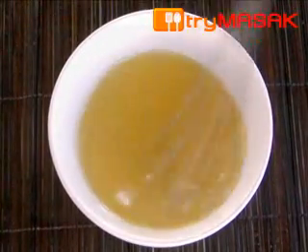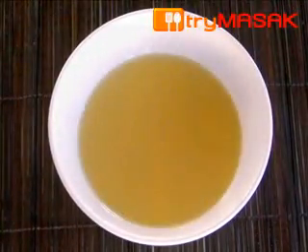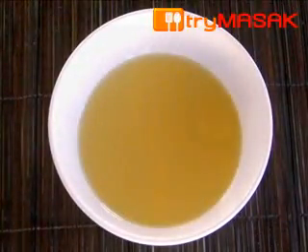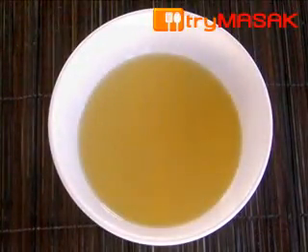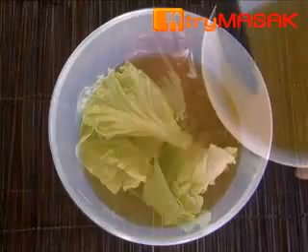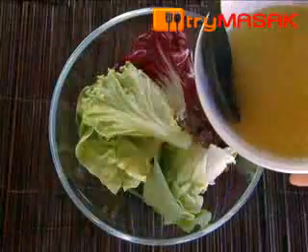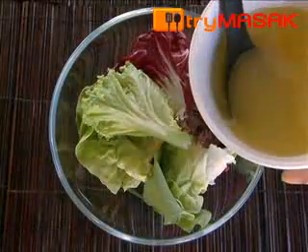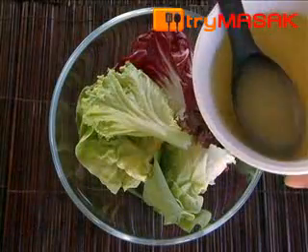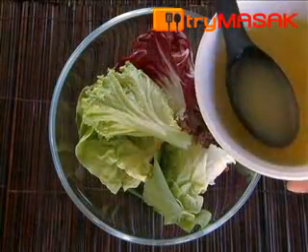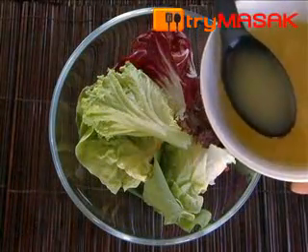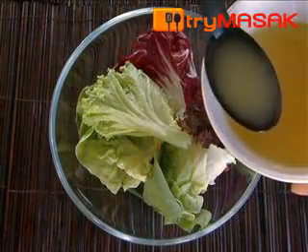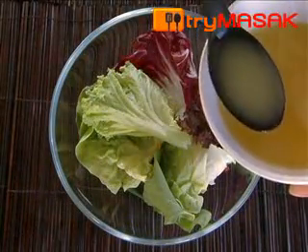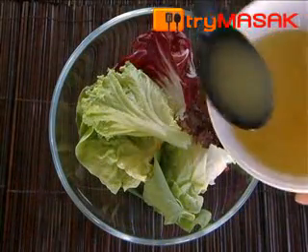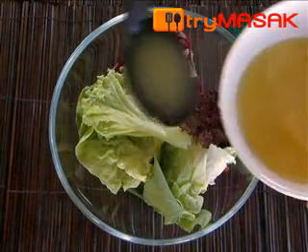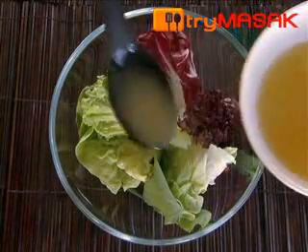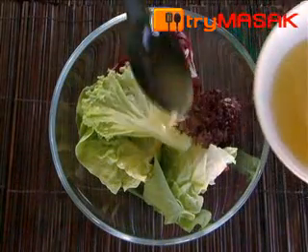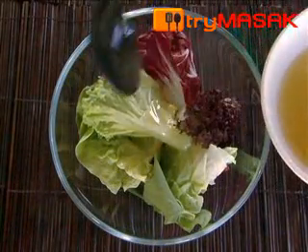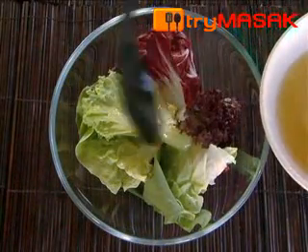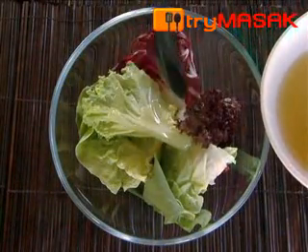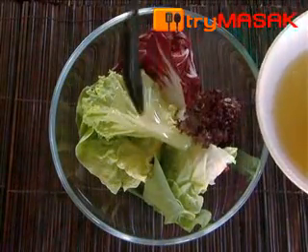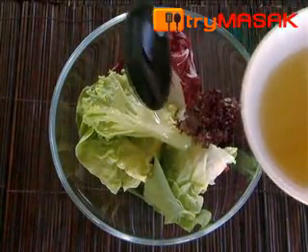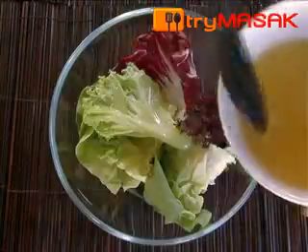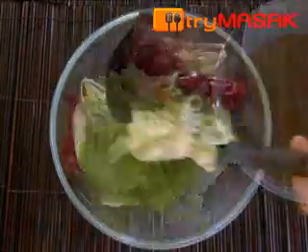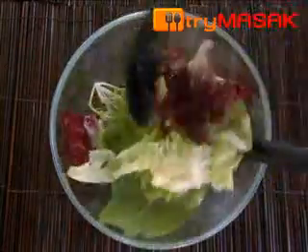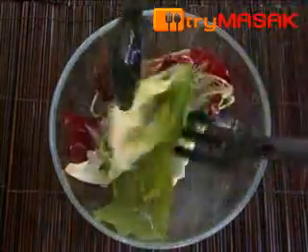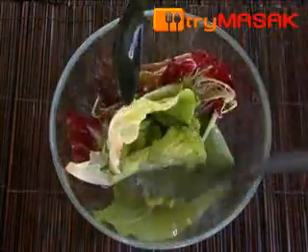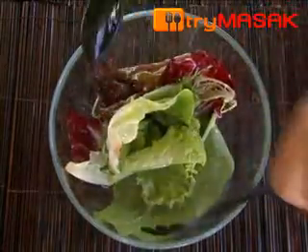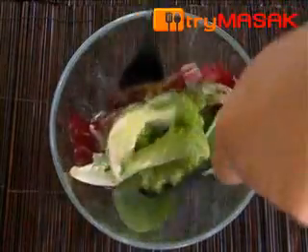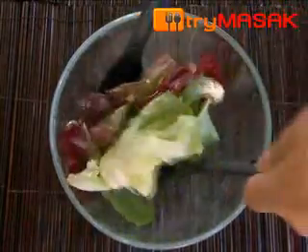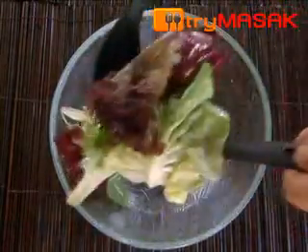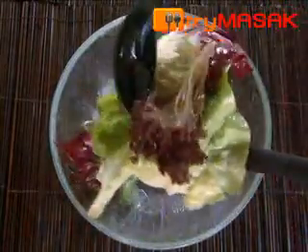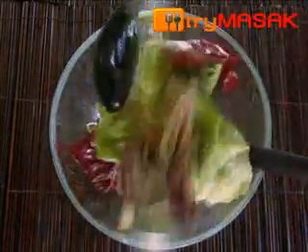After that, pour the sauce on the lettuce and mix evenly. Mixed garden salad is best for those on a diet.